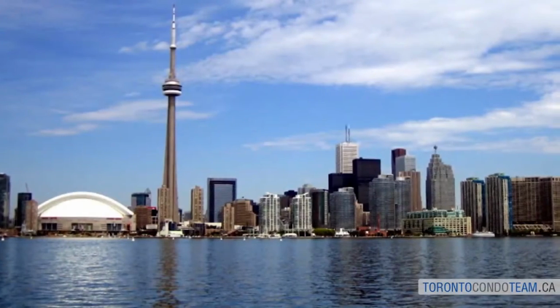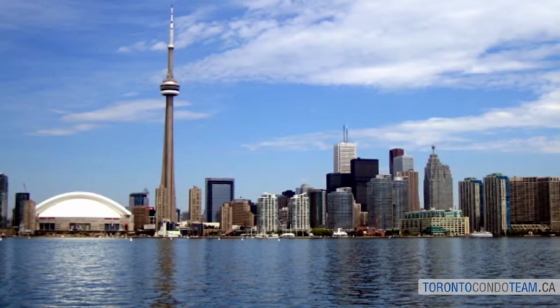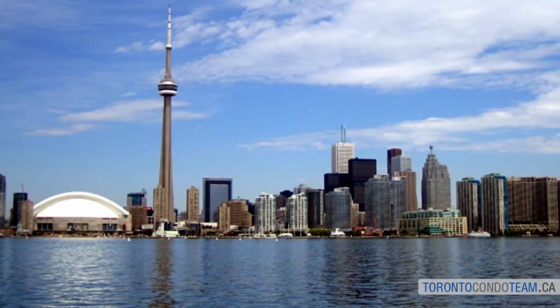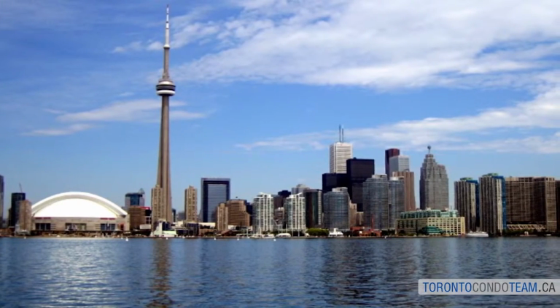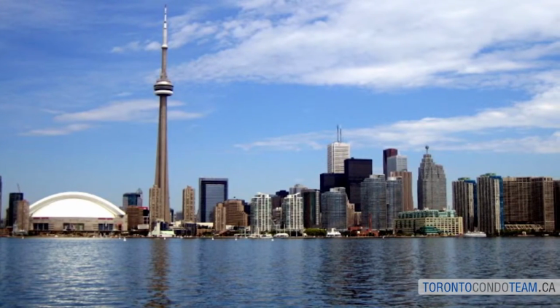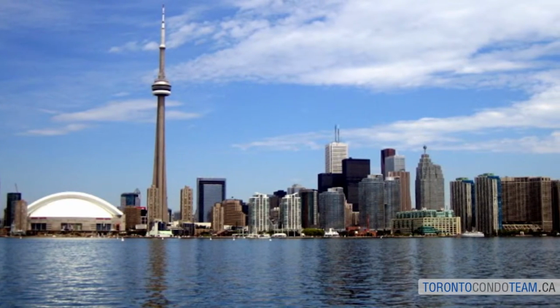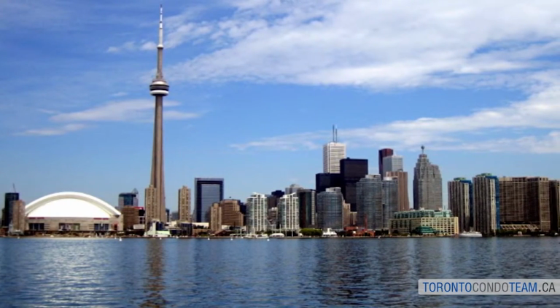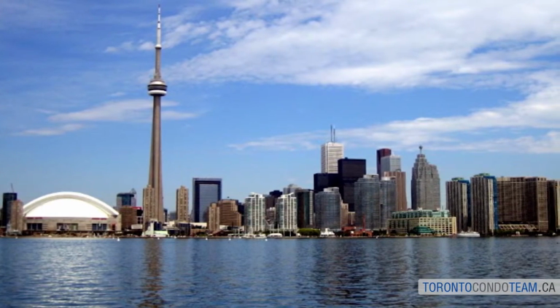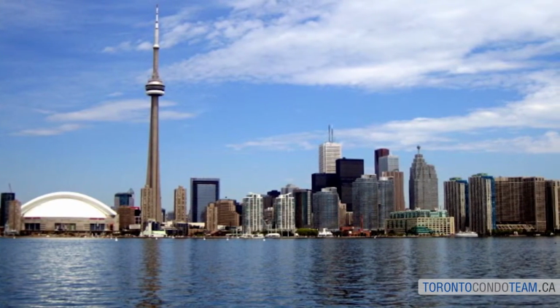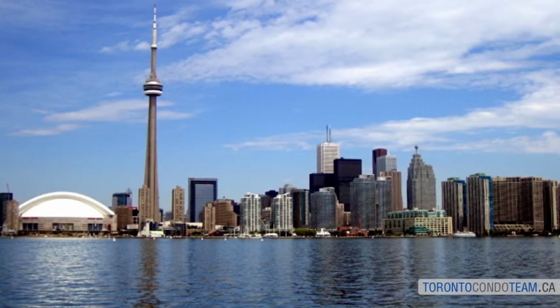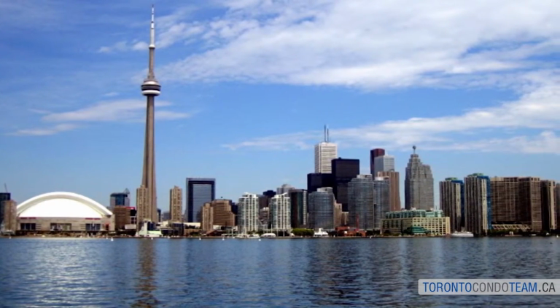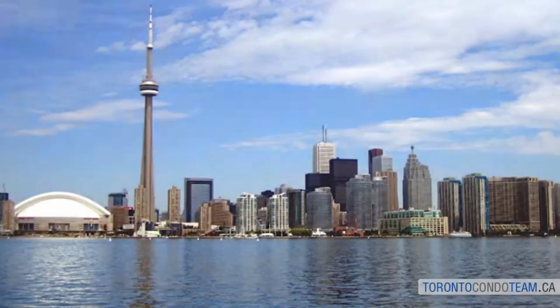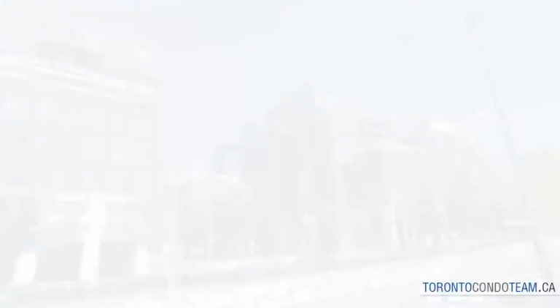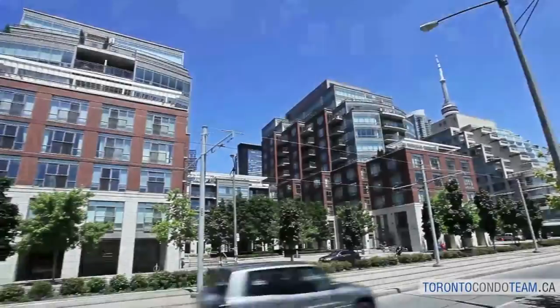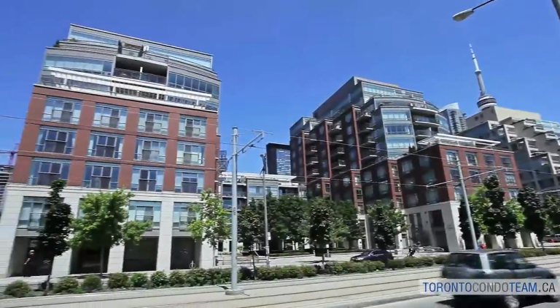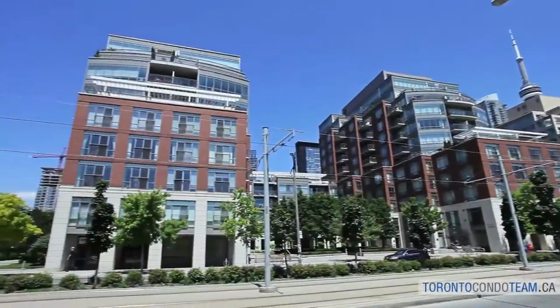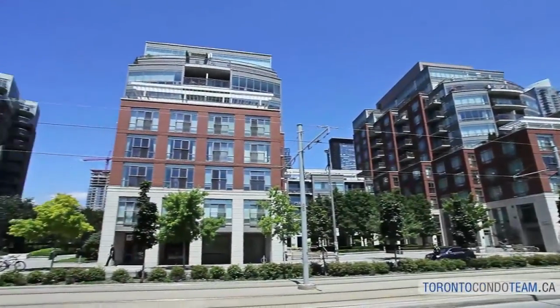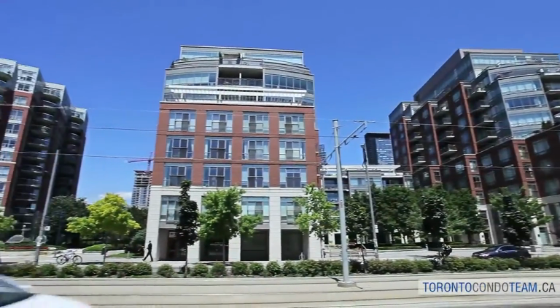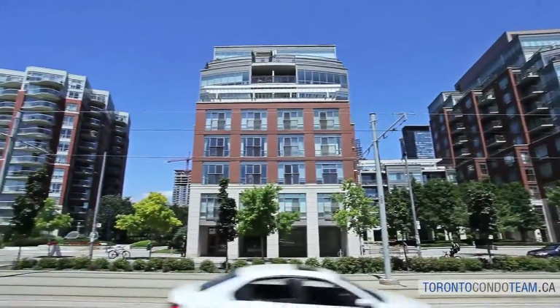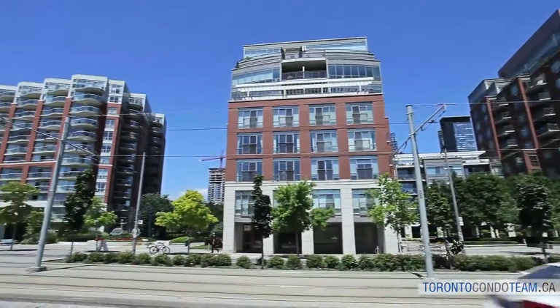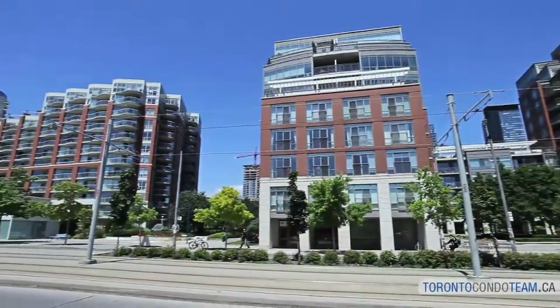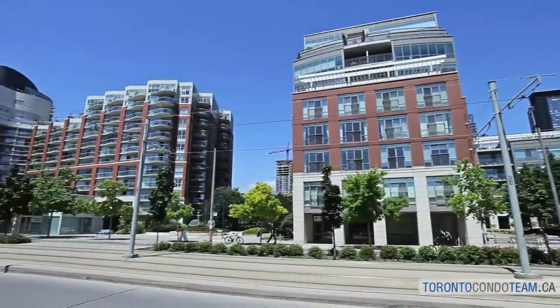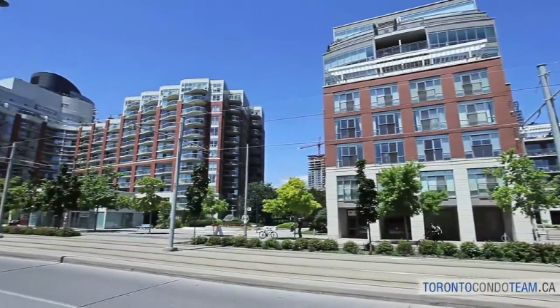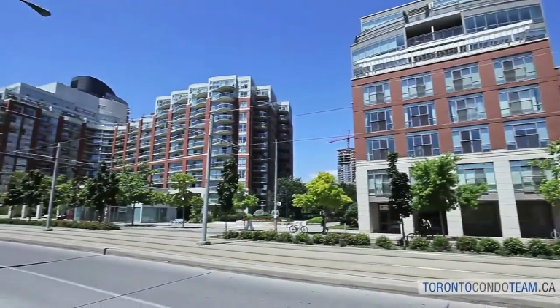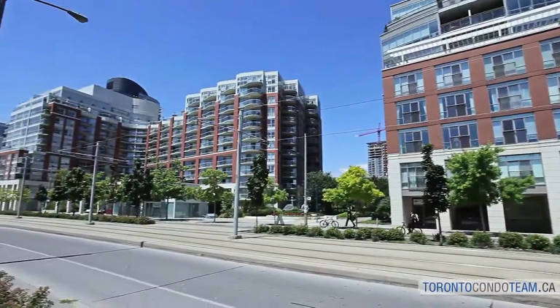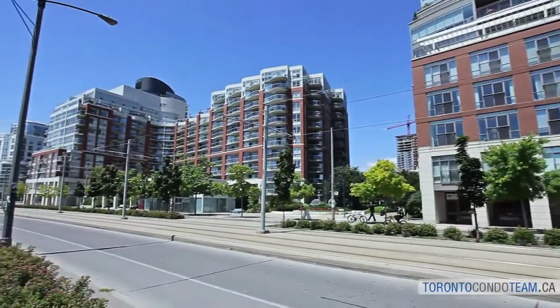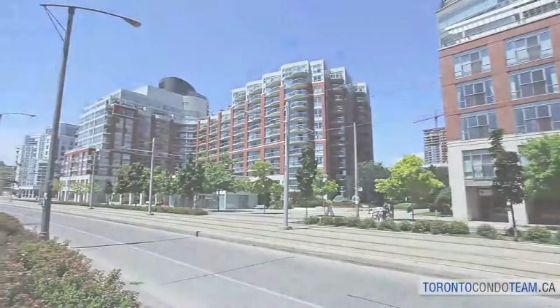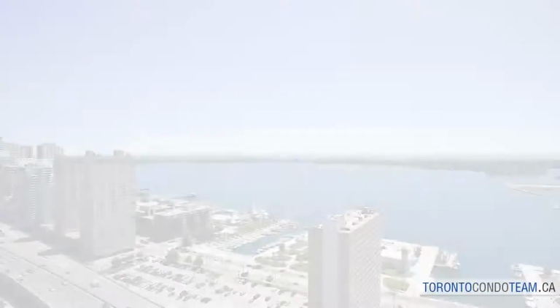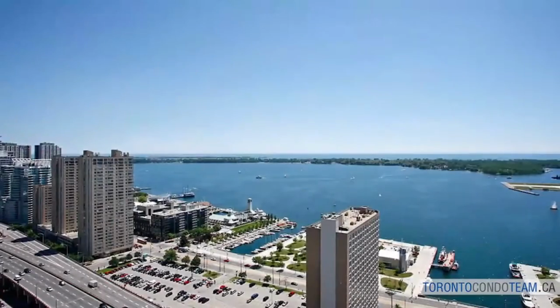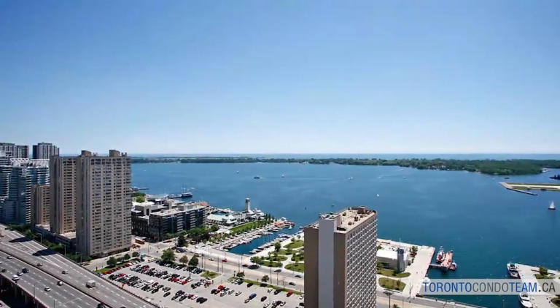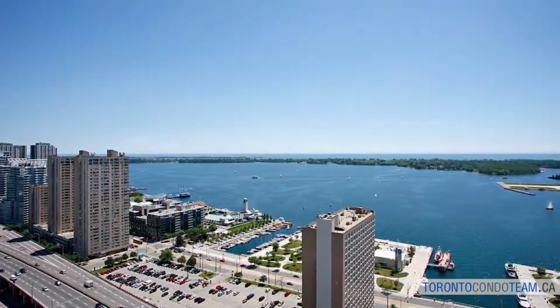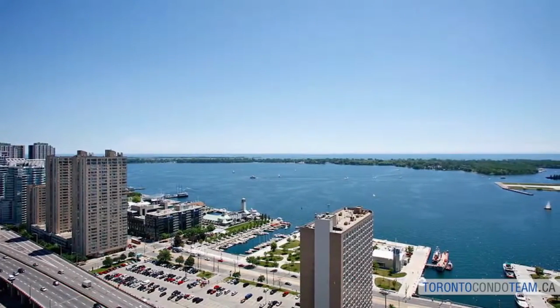Toronto's waterfront is one of North America's largest recreational waterfronts and spans 46 kilometers between the mouth of Etobicoke Creek in the west and the Rouge River in the east. Harborfront Centre attracts approximately 12 million visitors per year.